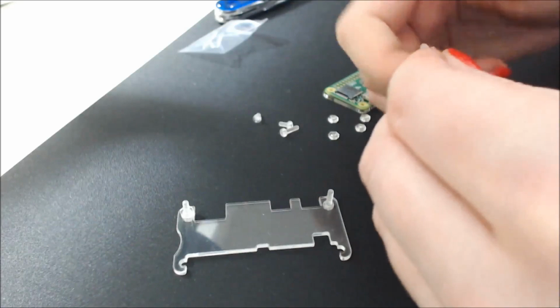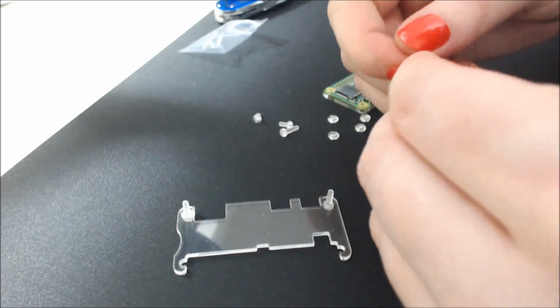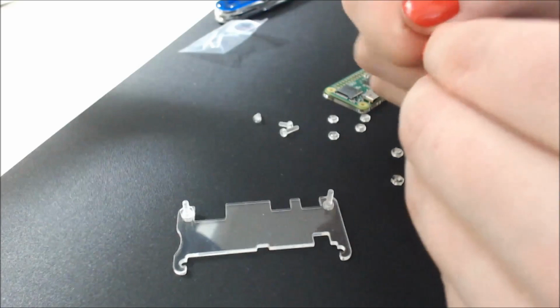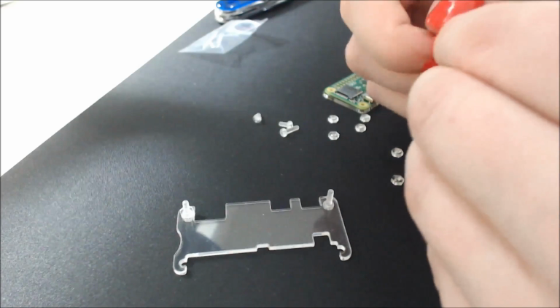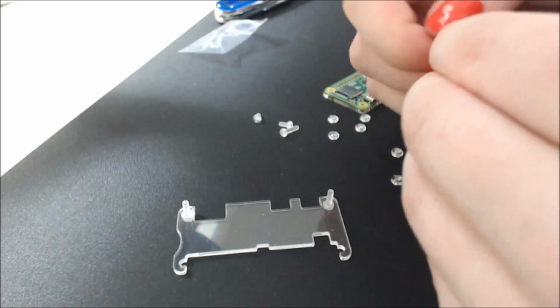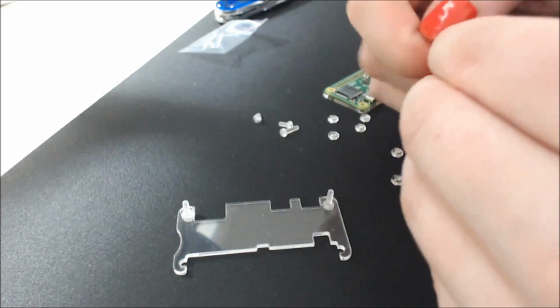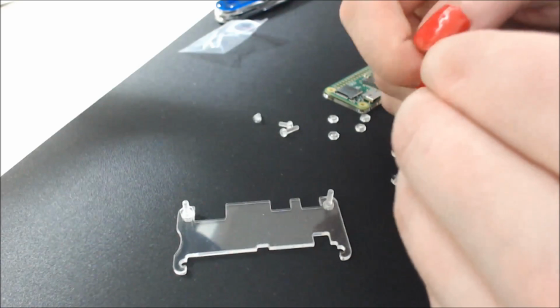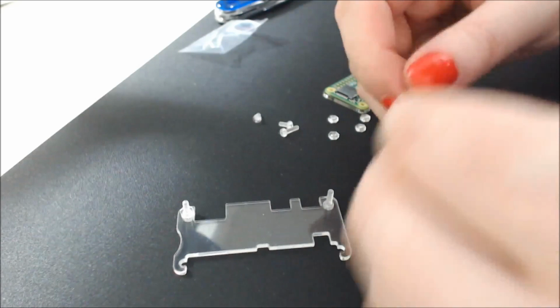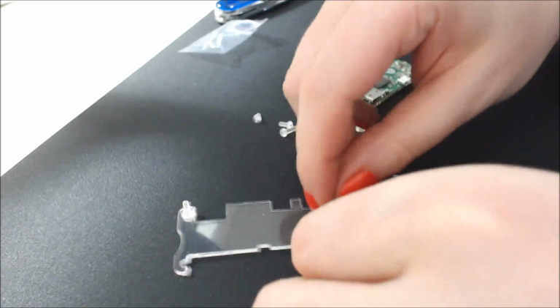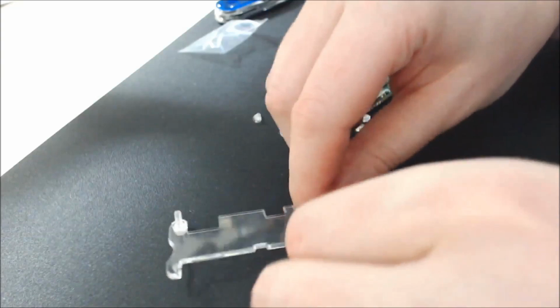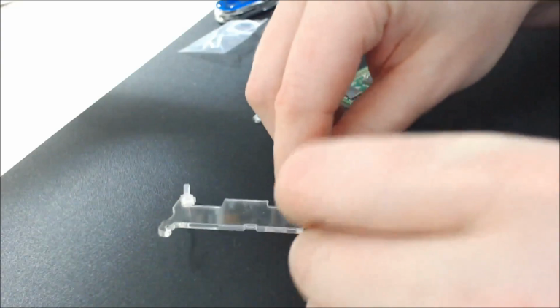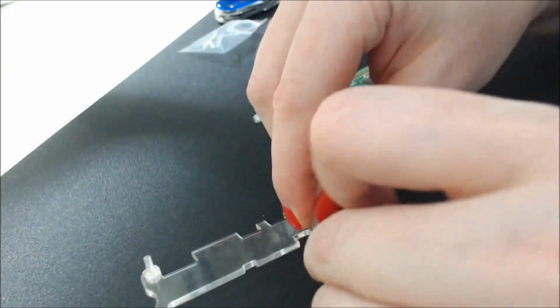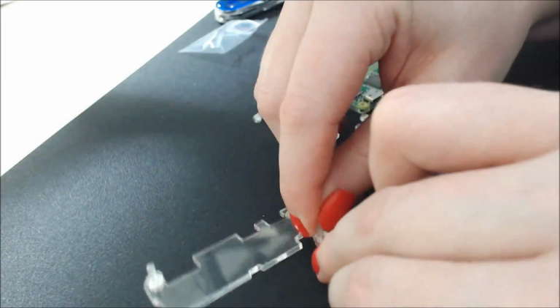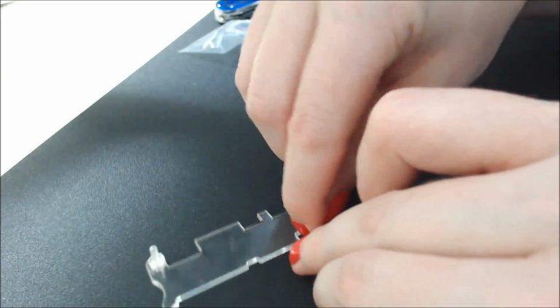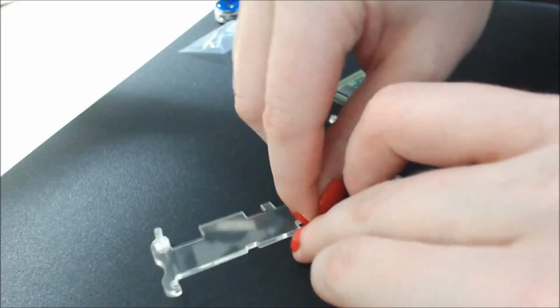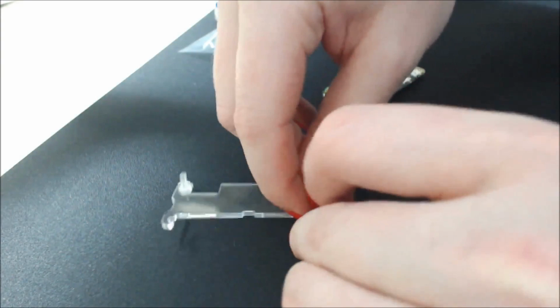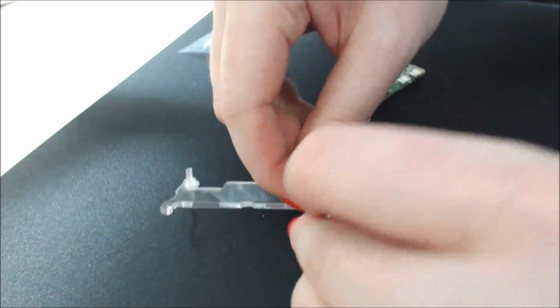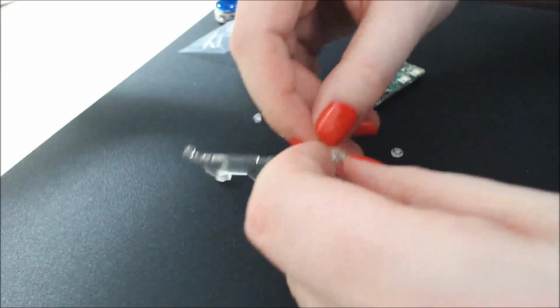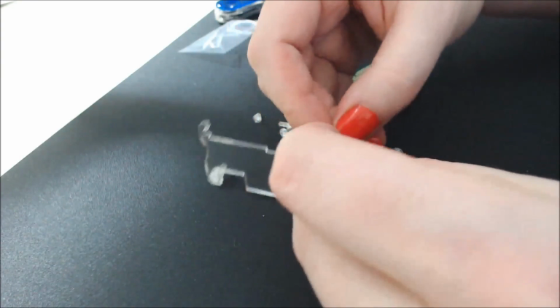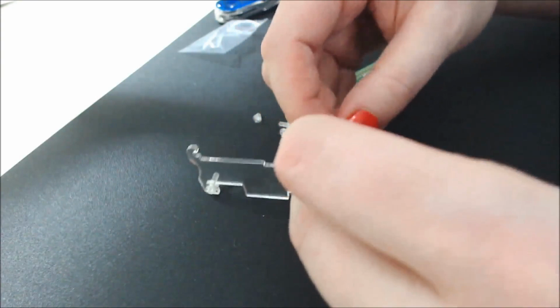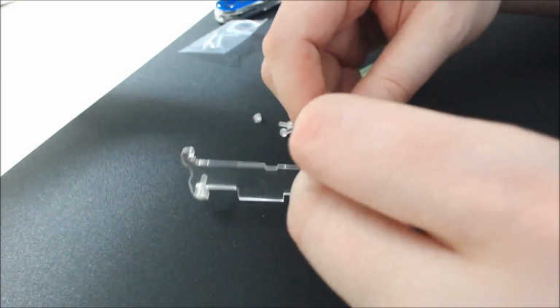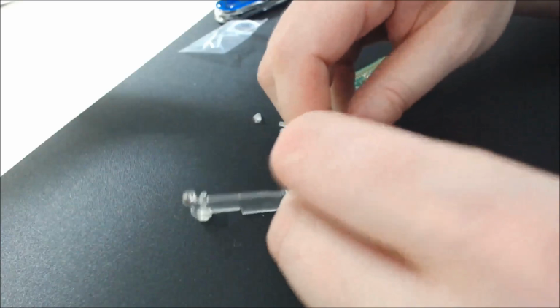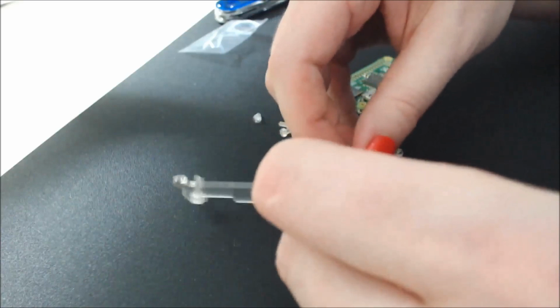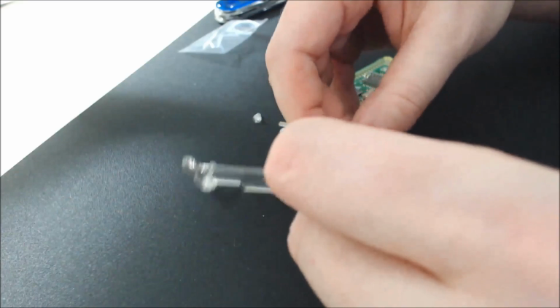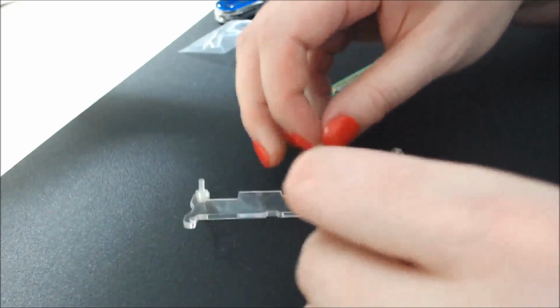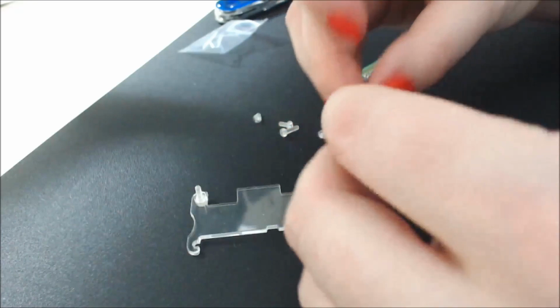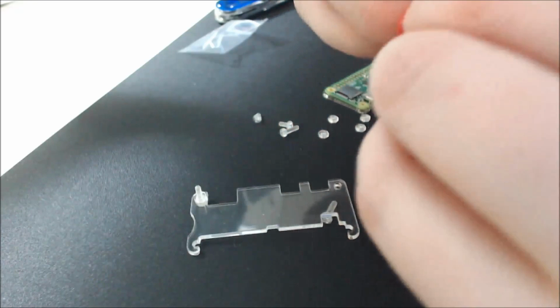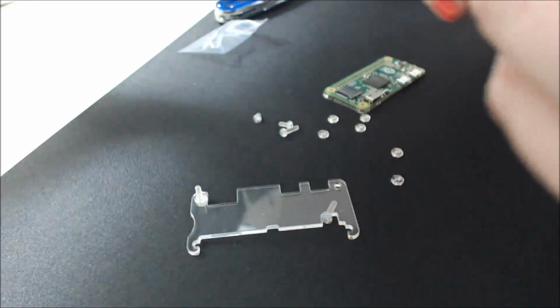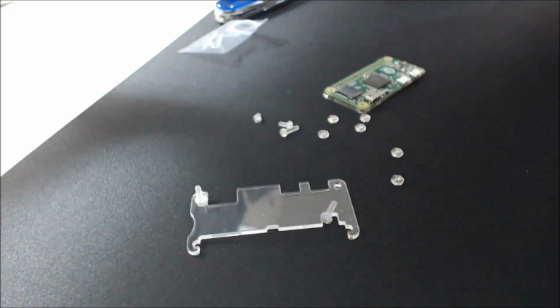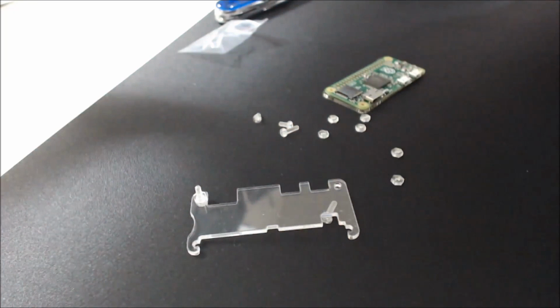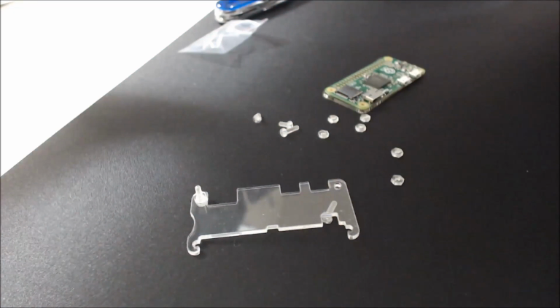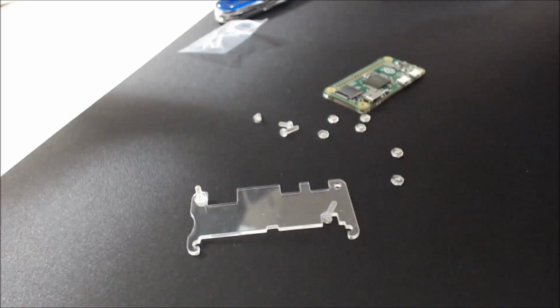This thing is so tiny, it makes my hands look huge. Too tight — other way.